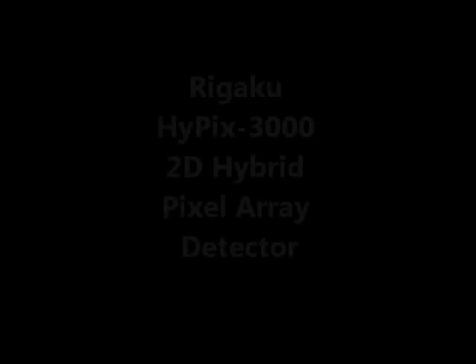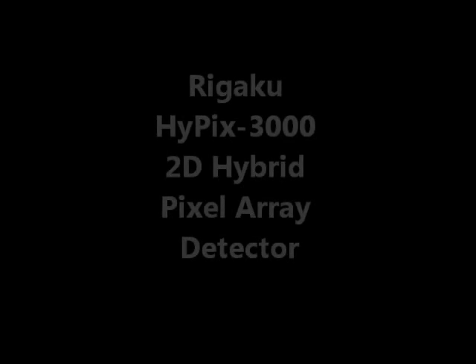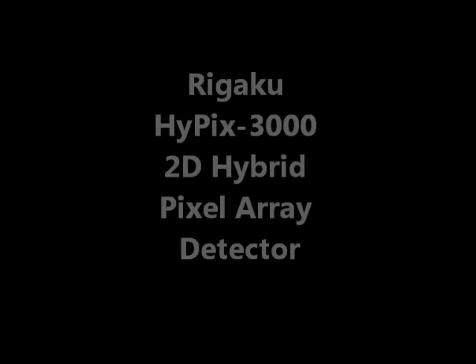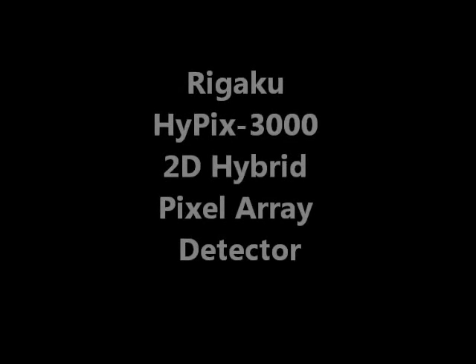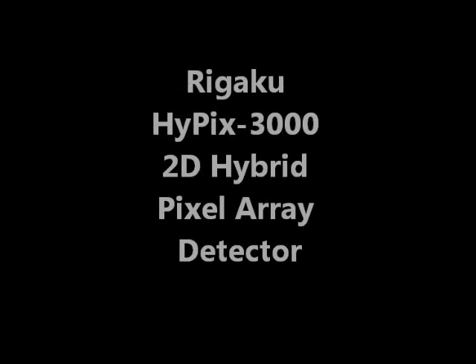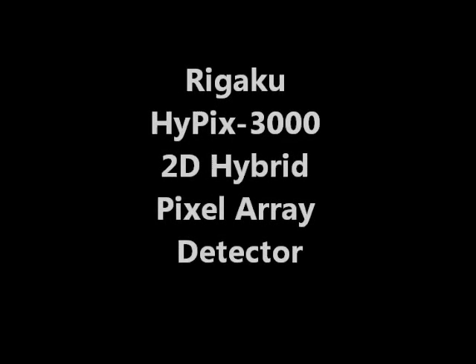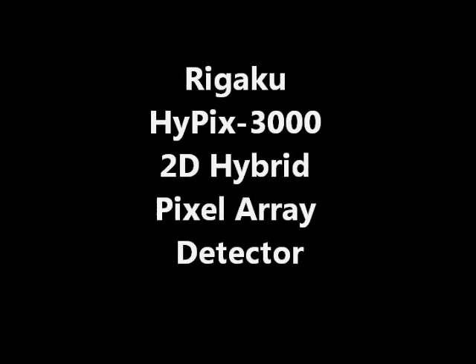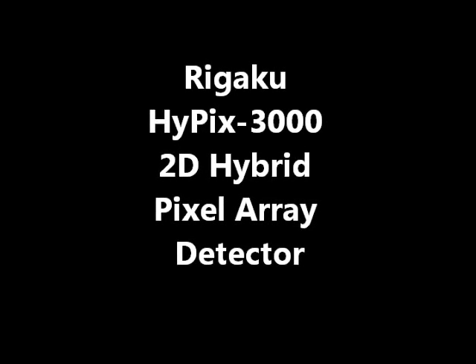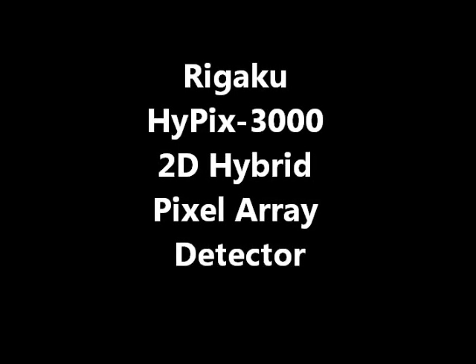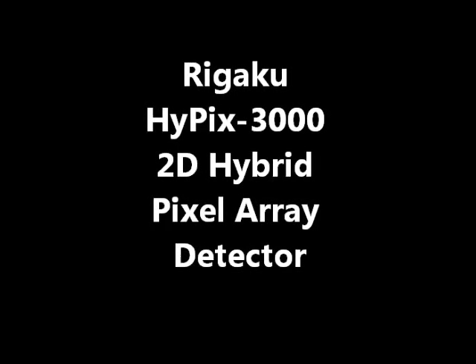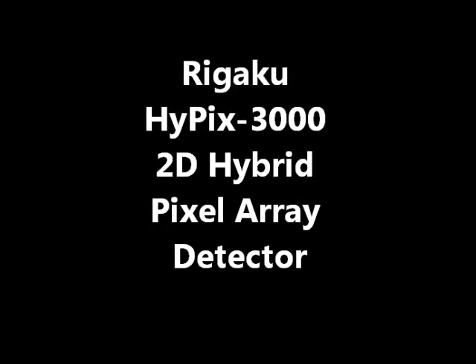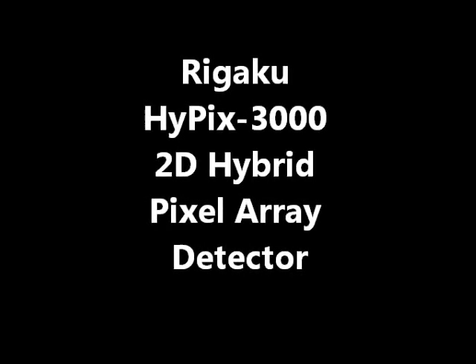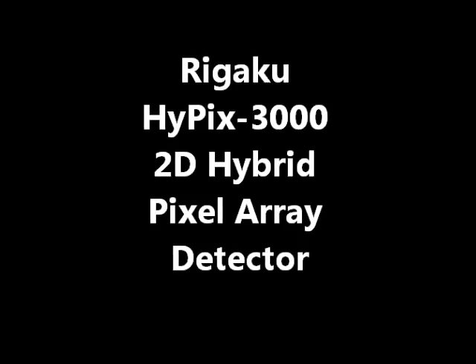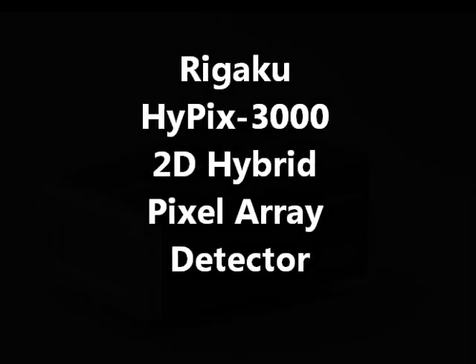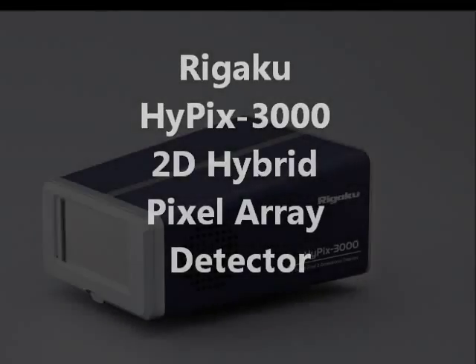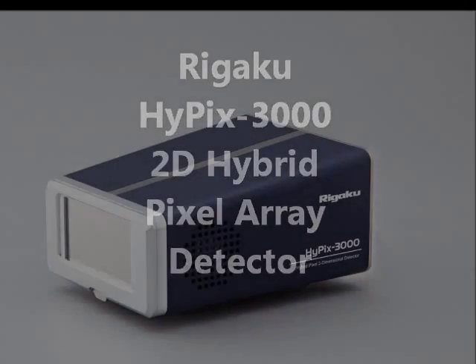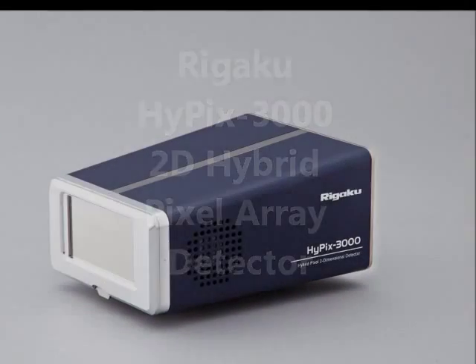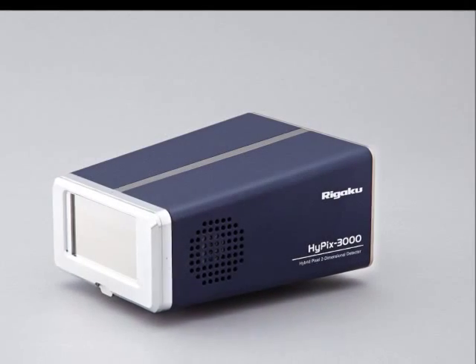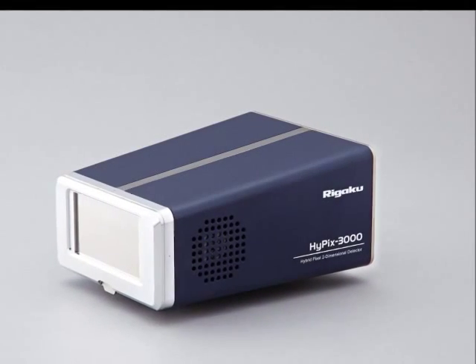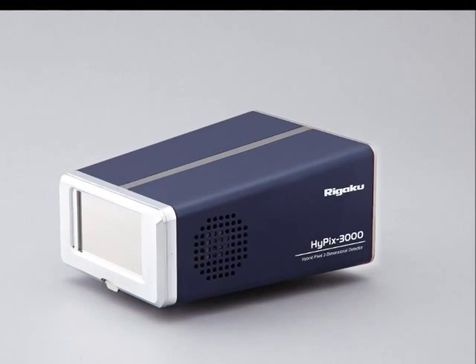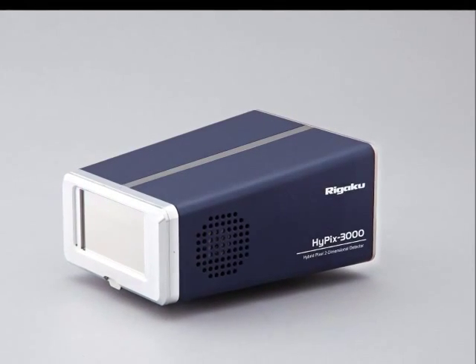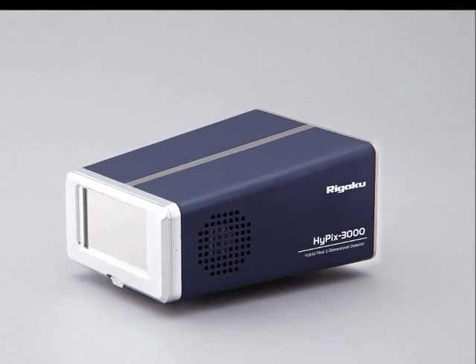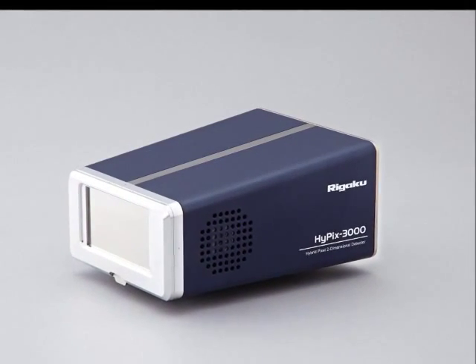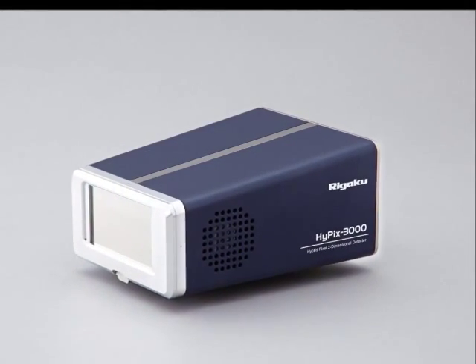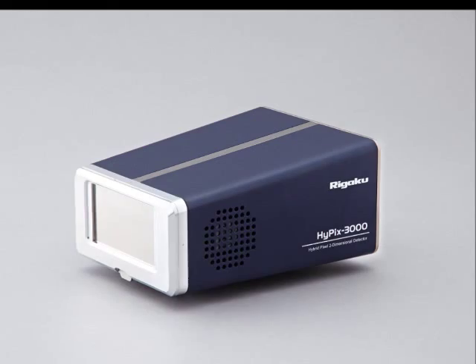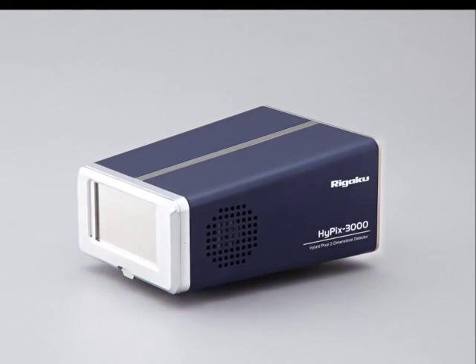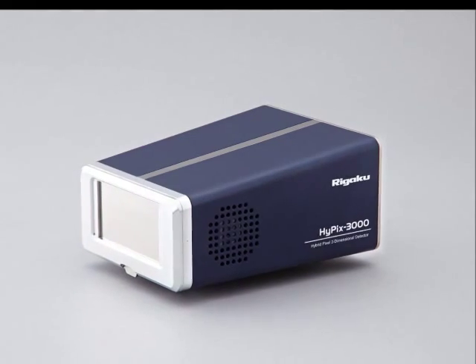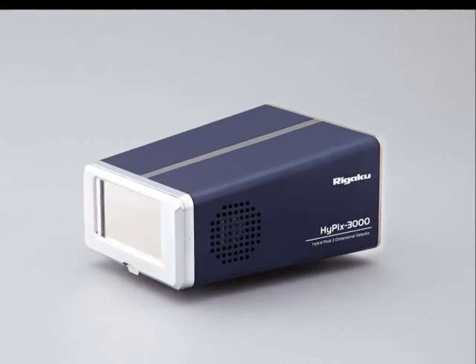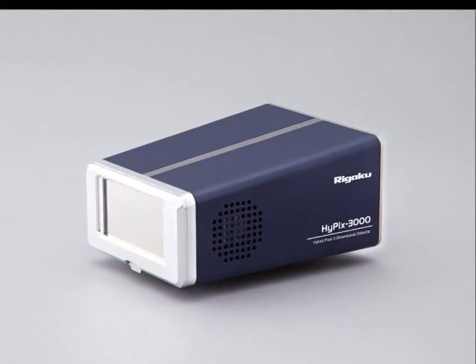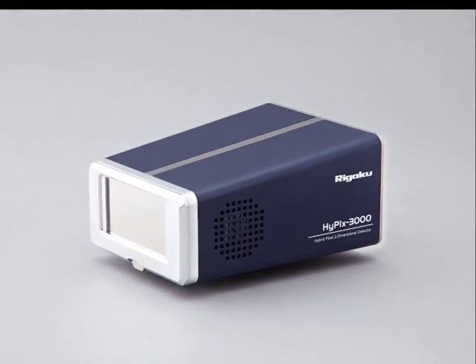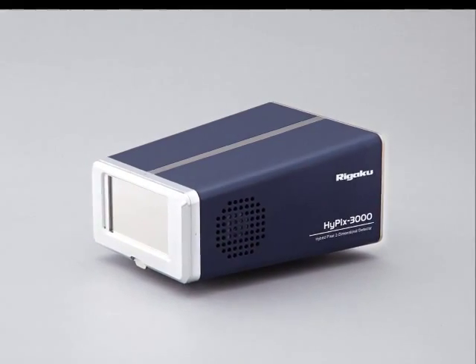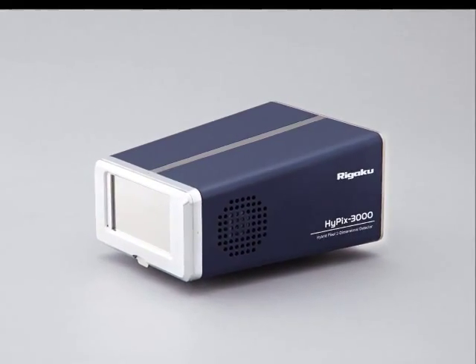Introducing the new Rigaku Hypix 3000 detector, a detector that unleashes the power of the Smart Lab diffractometer not only due to its superior performance, but also because of its ease of use when switching between different modes of operation.